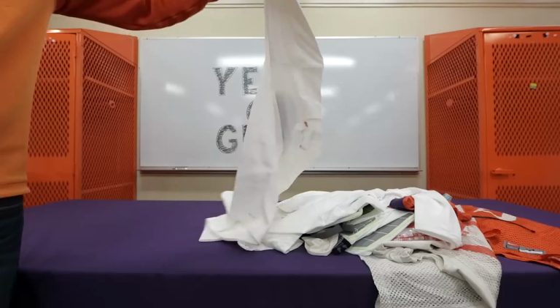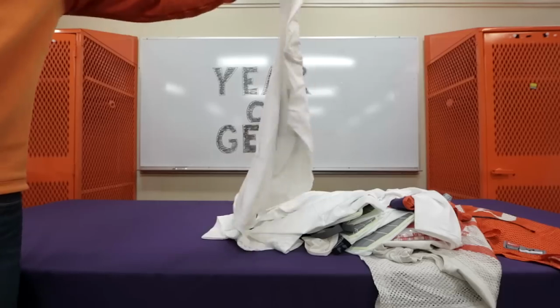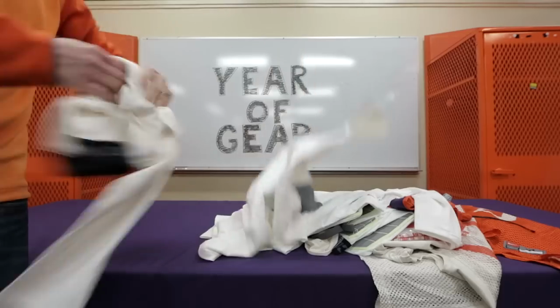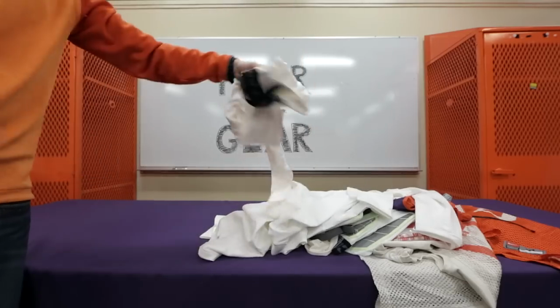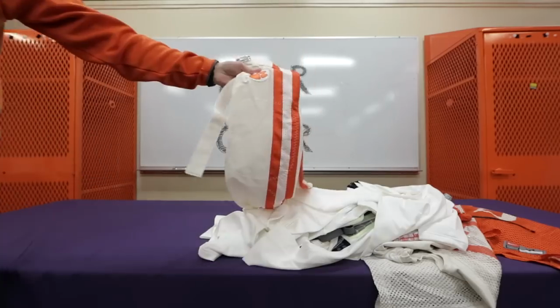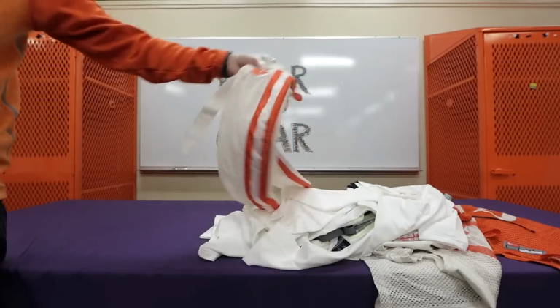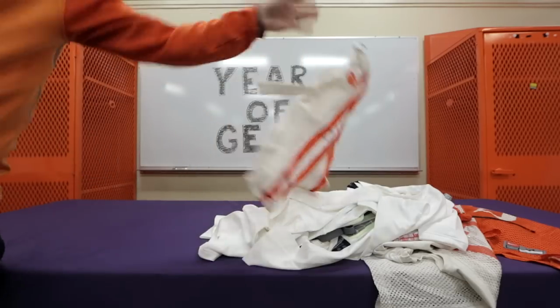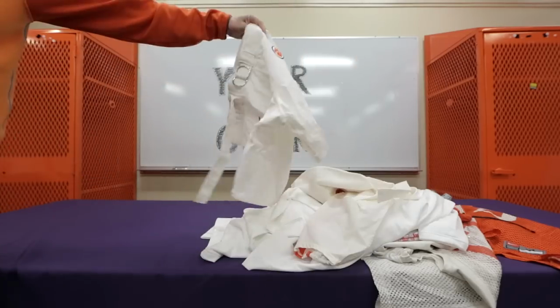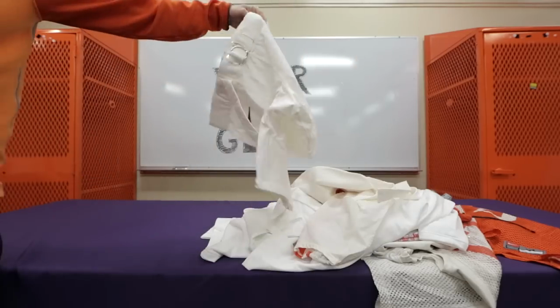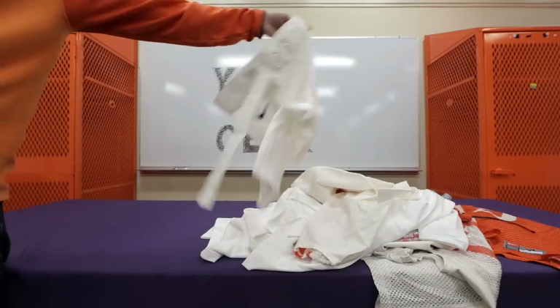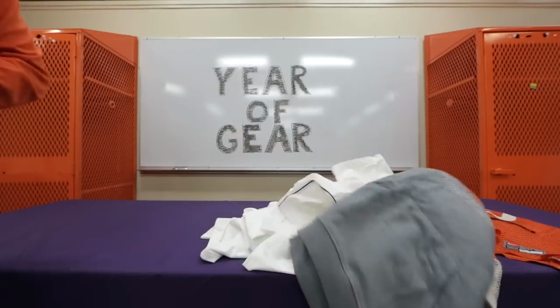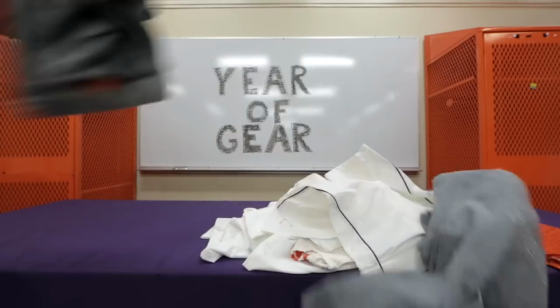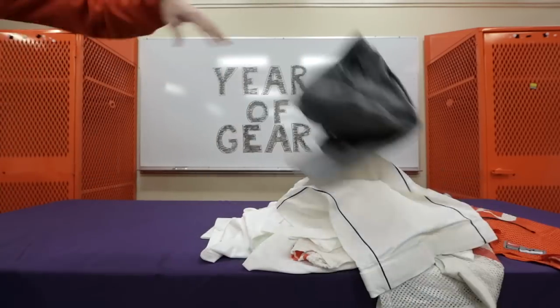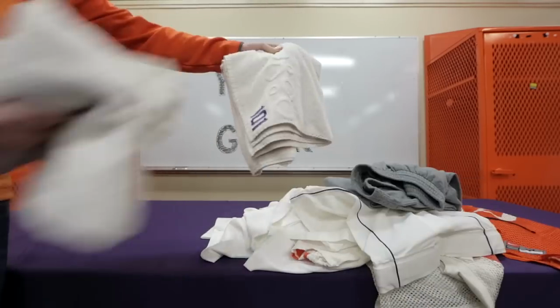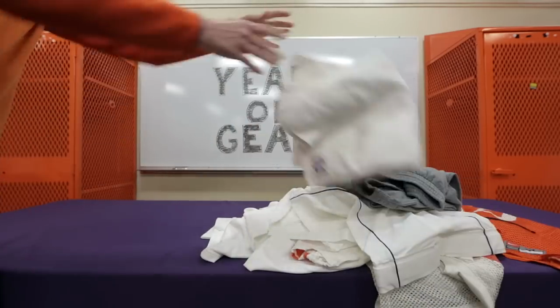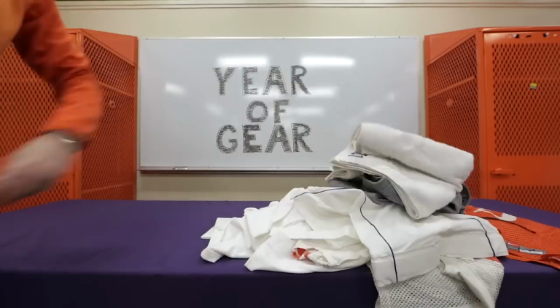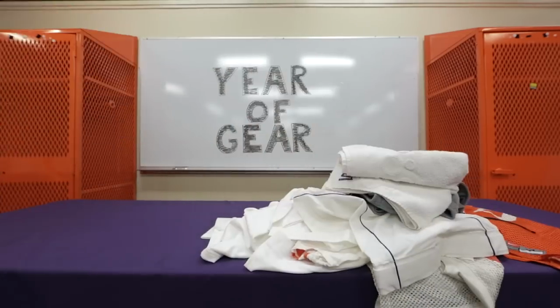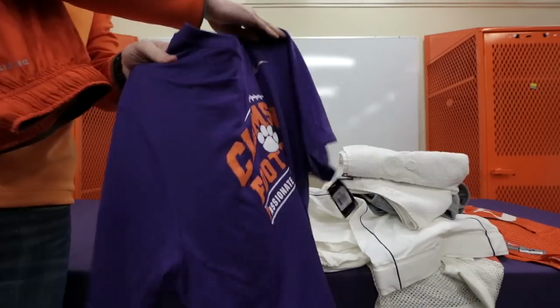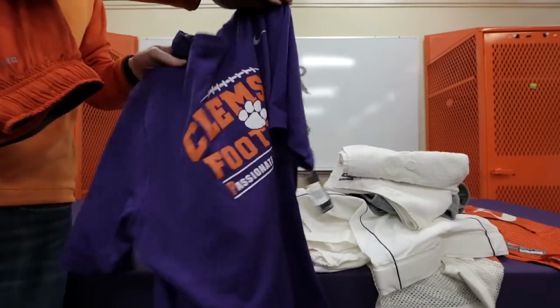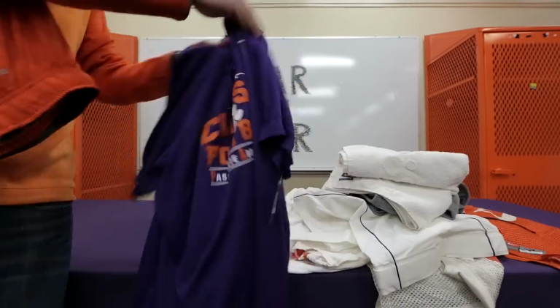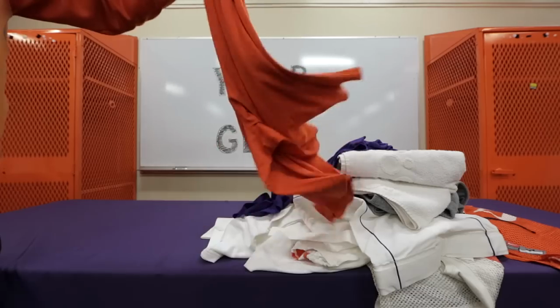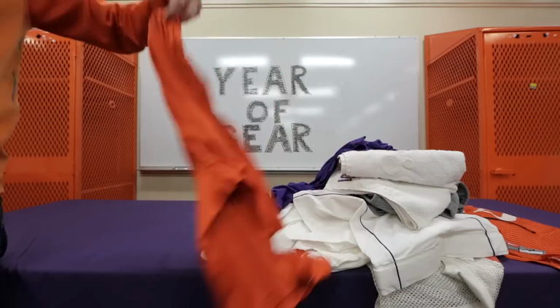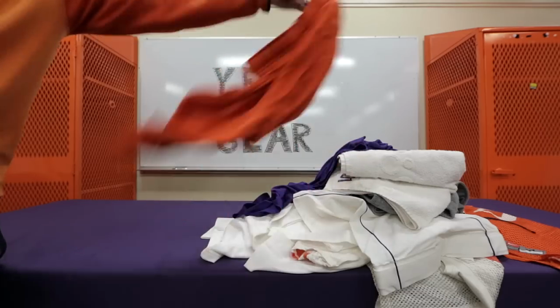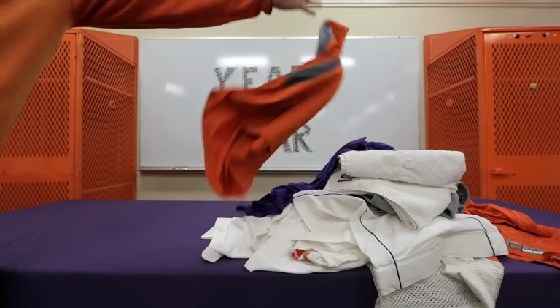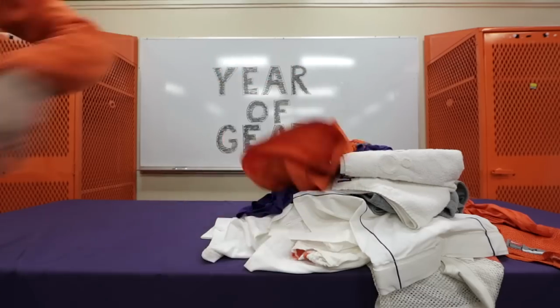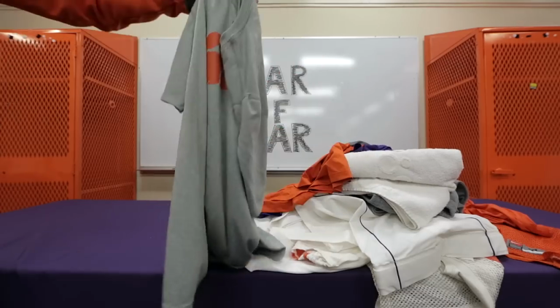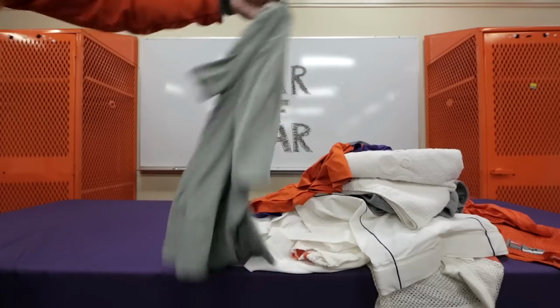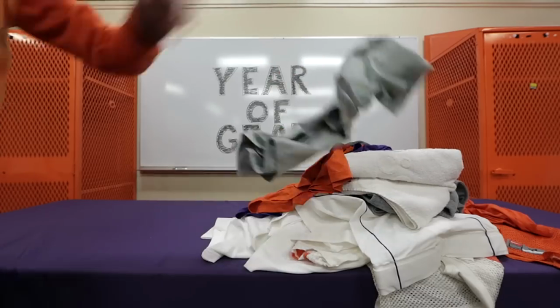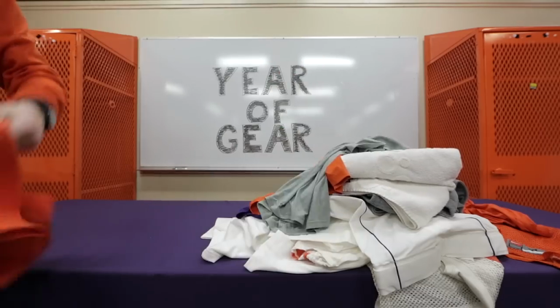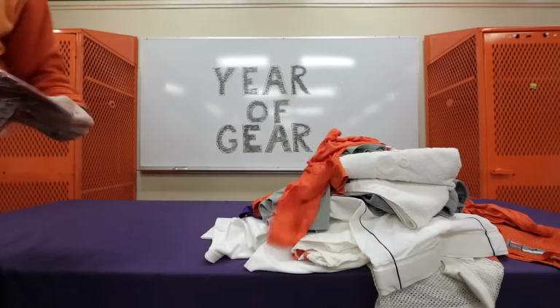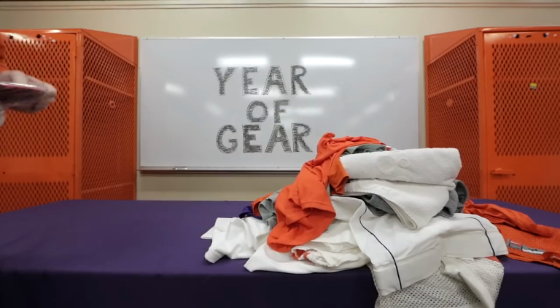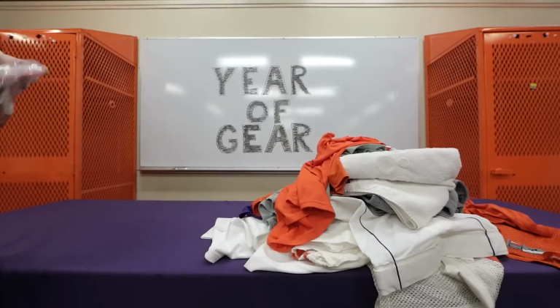Practice set of cold weather gear, game set of cold weather gear, practice pants, shell pants, practice sweats, two personalized towels, preseason shirt, walk-through shorts, walk-through shirt, Saturday travel shirt, Friday travel shirt.